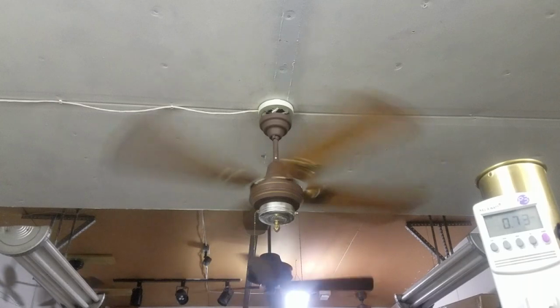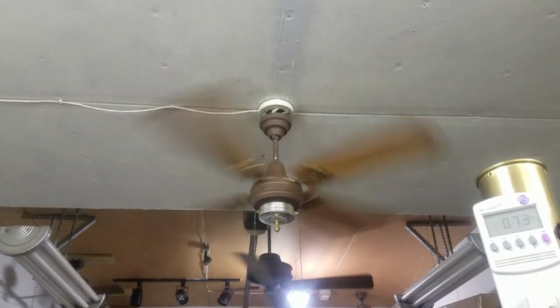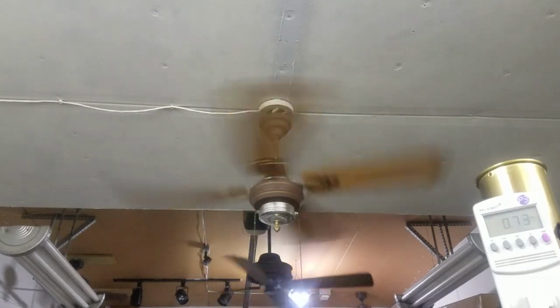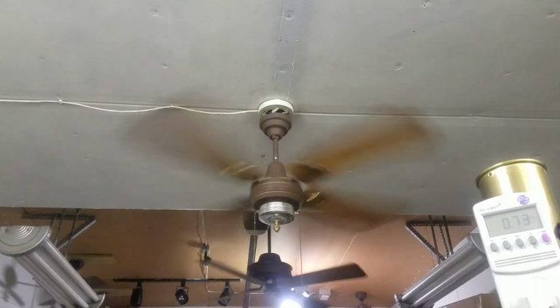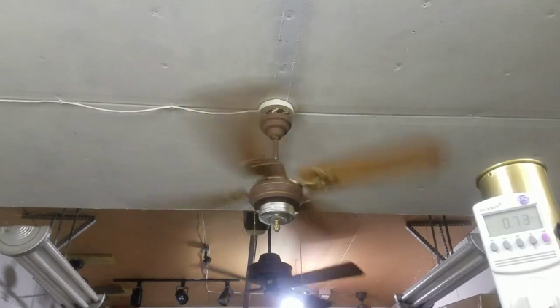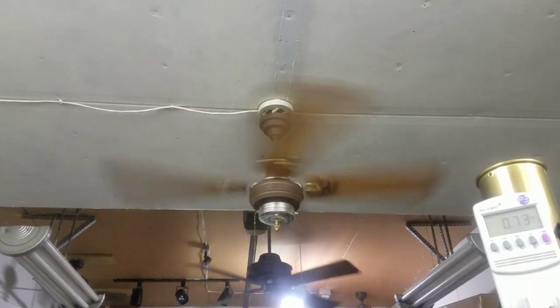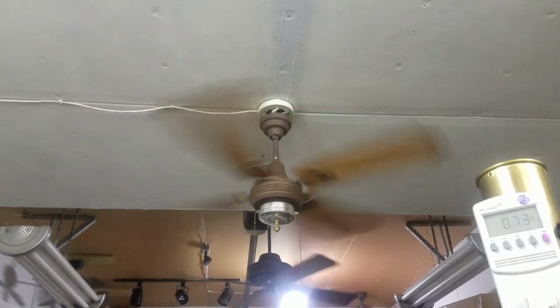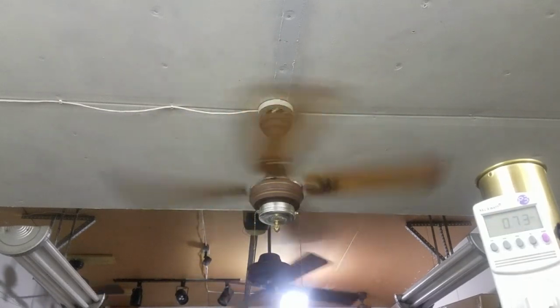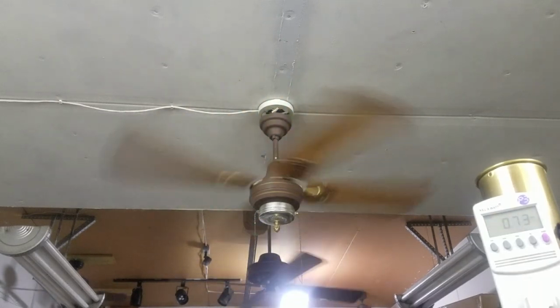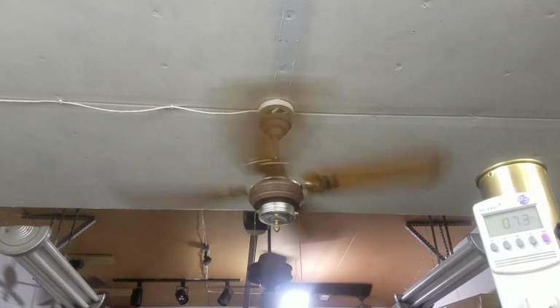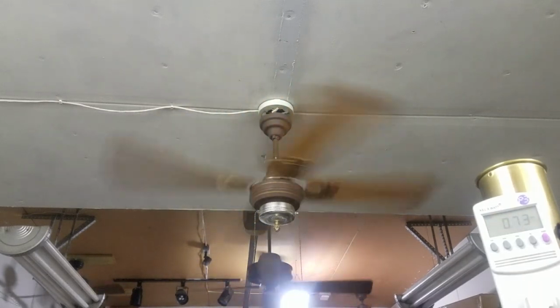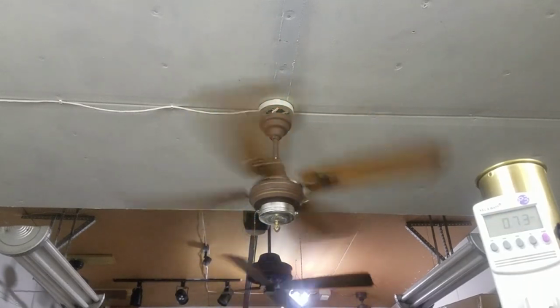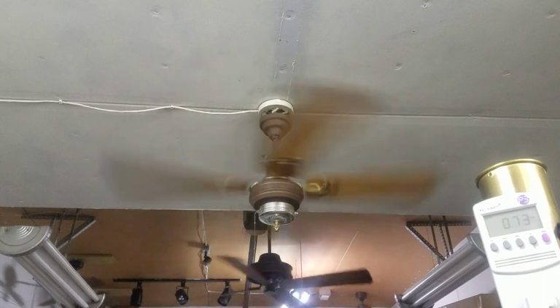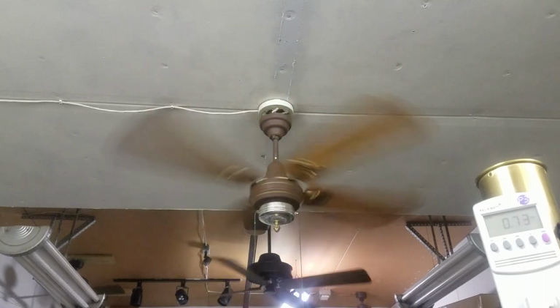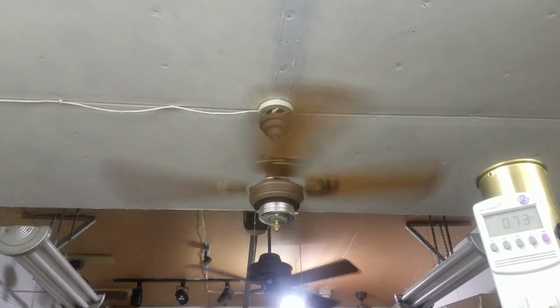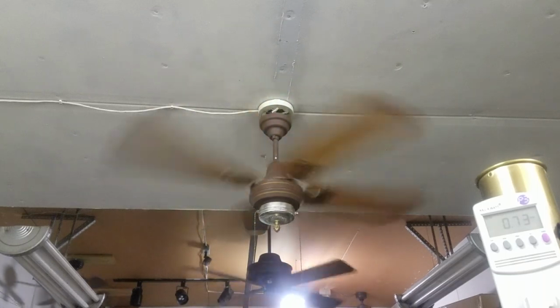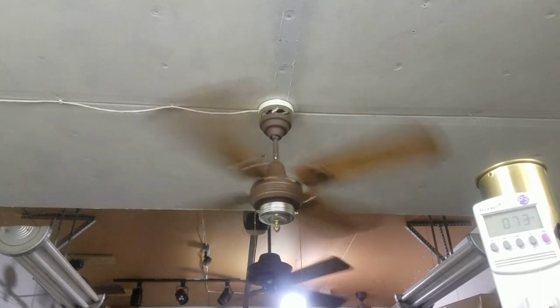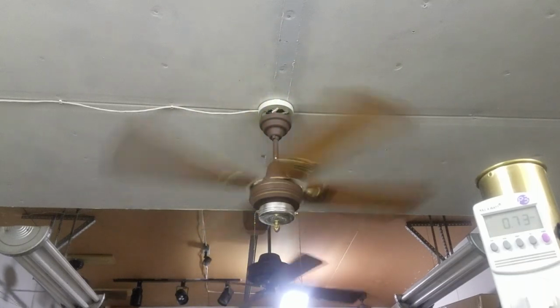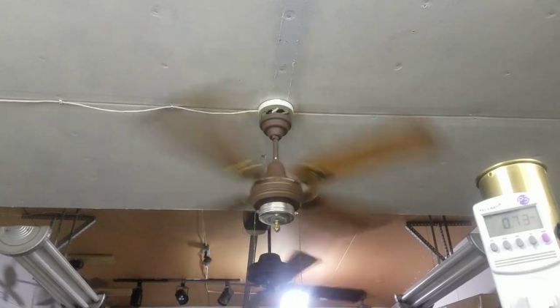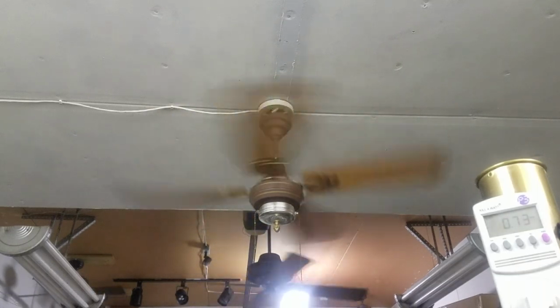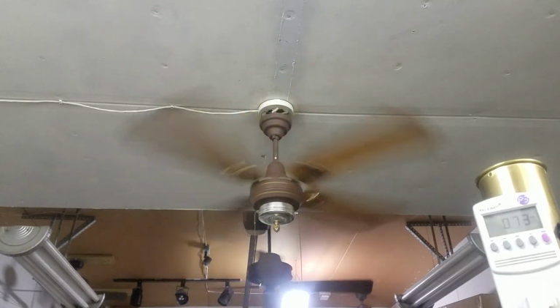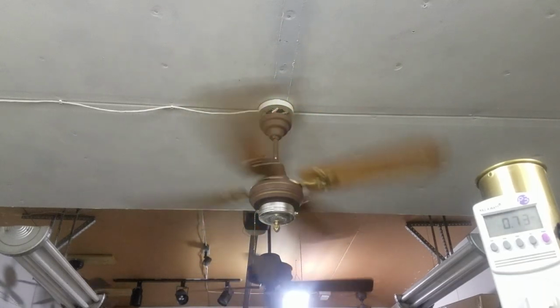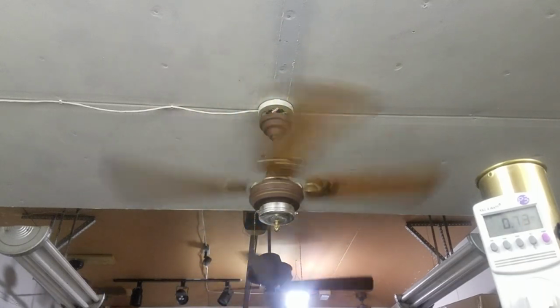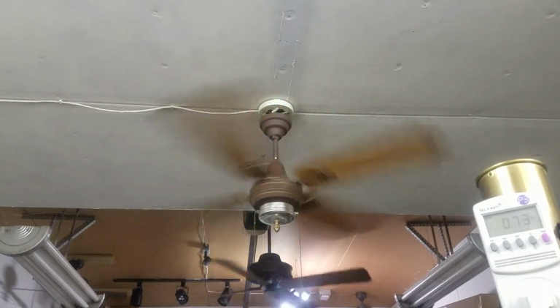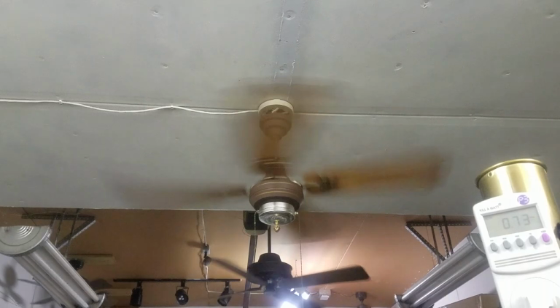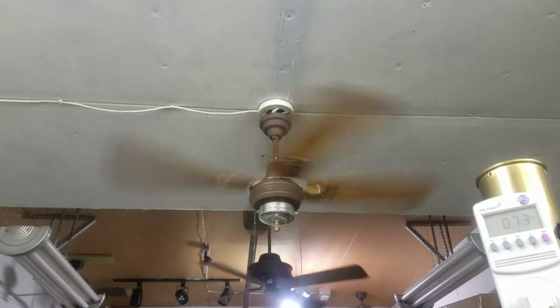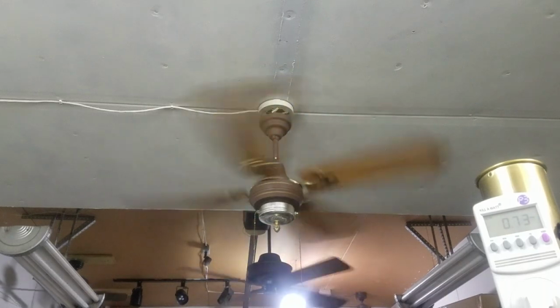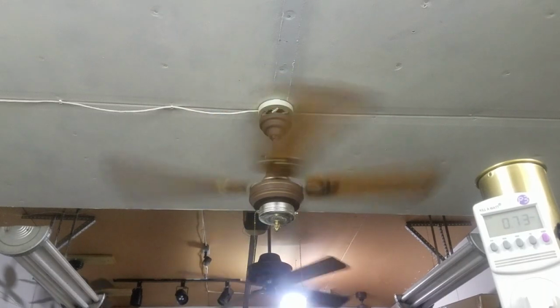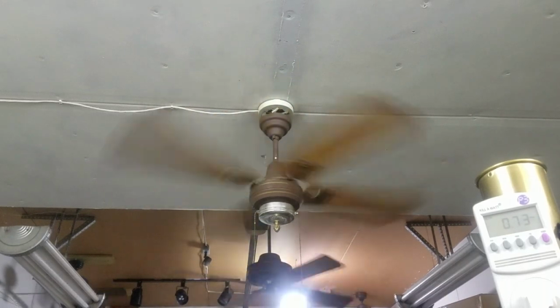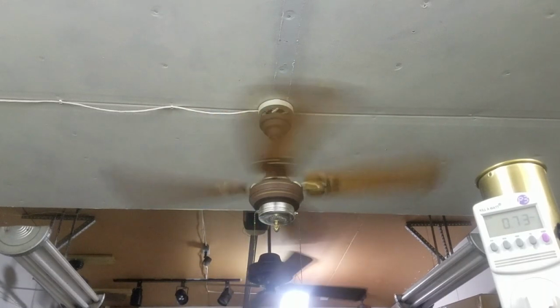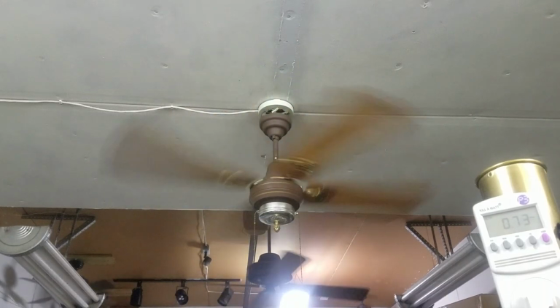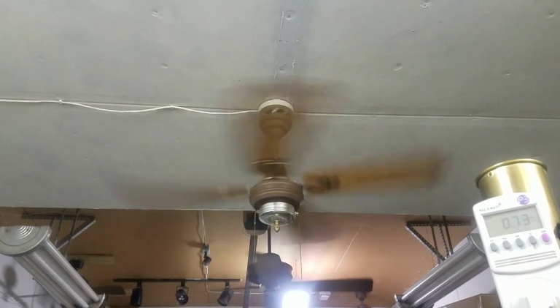They really did us a big favor importing these to the U.S. The airflow from that over here where I'm sitting, which is an easy 10 feet away, is just crazy.